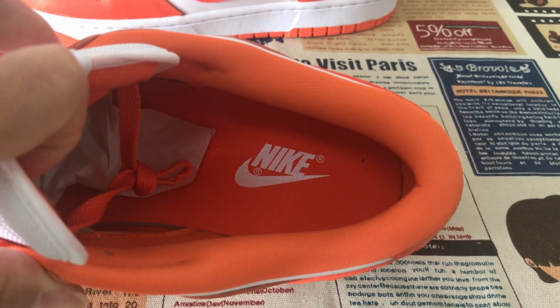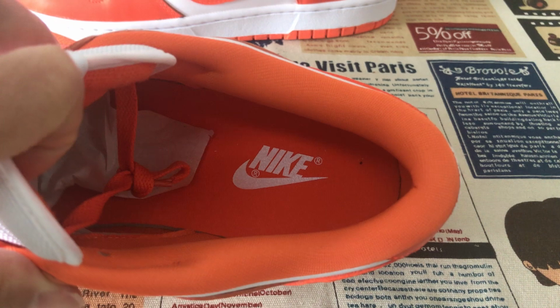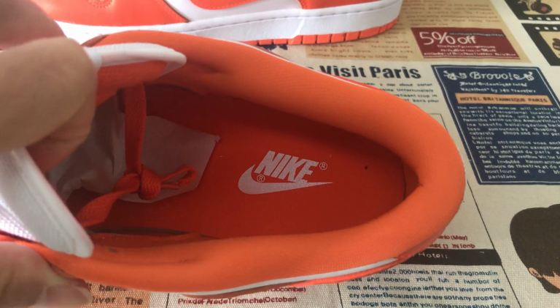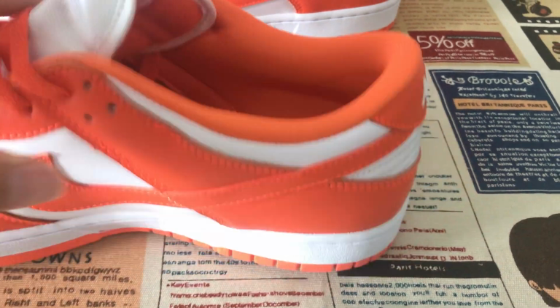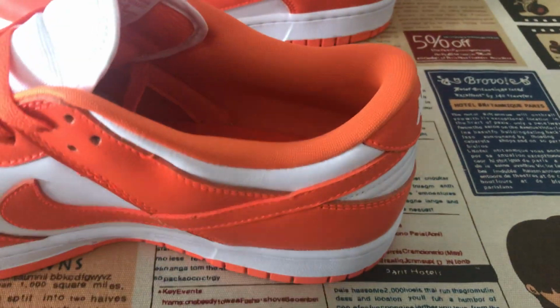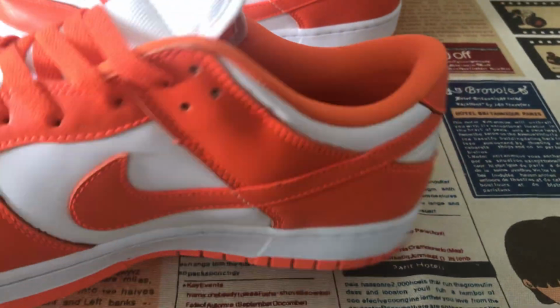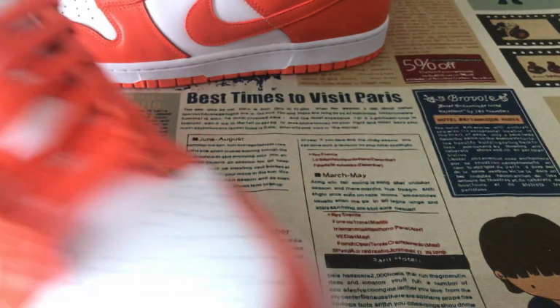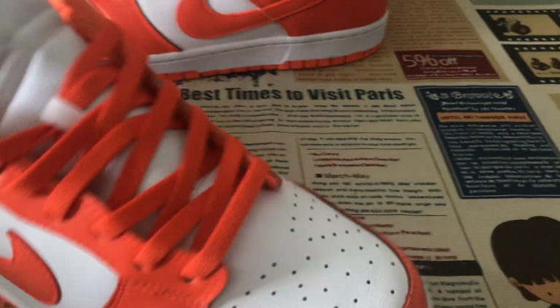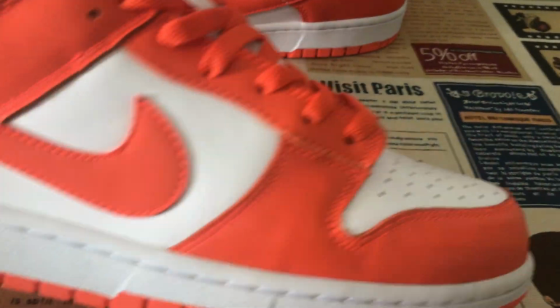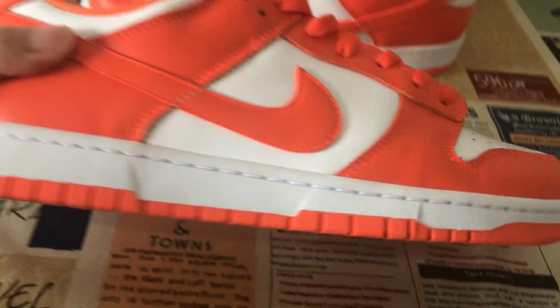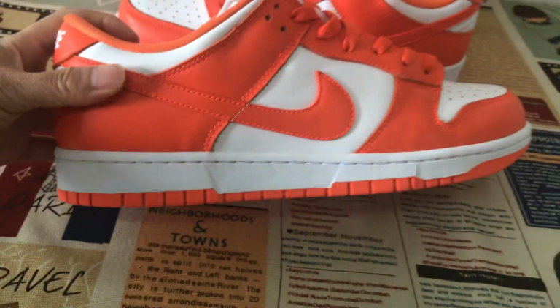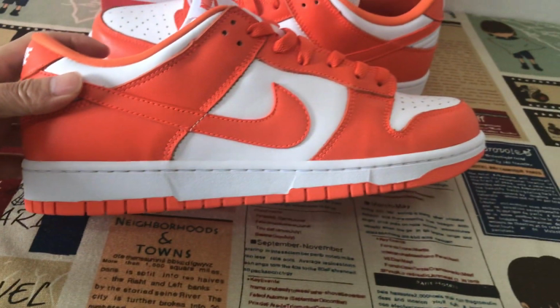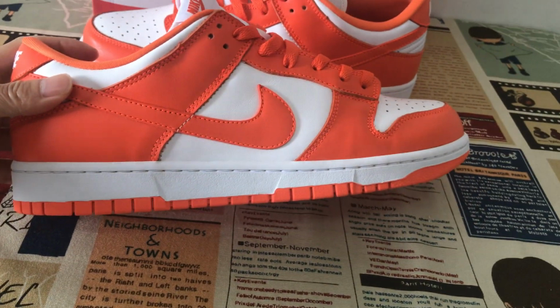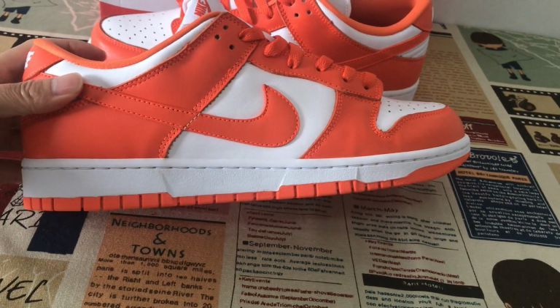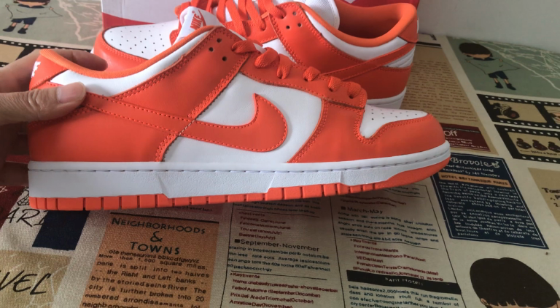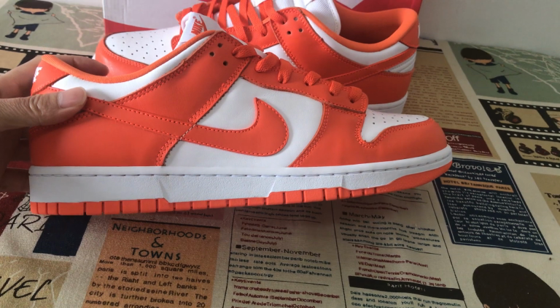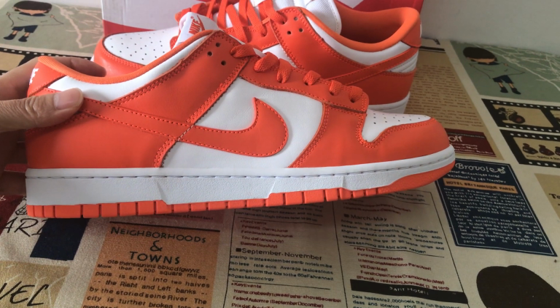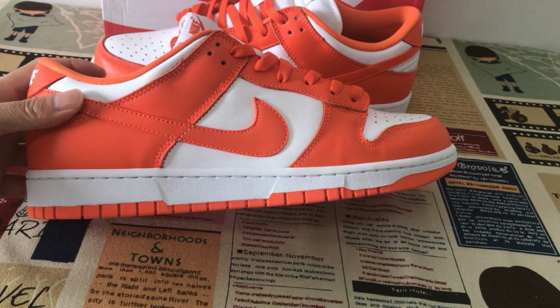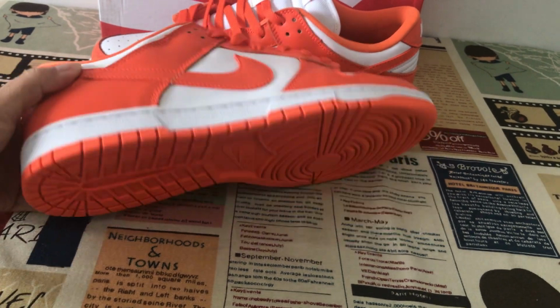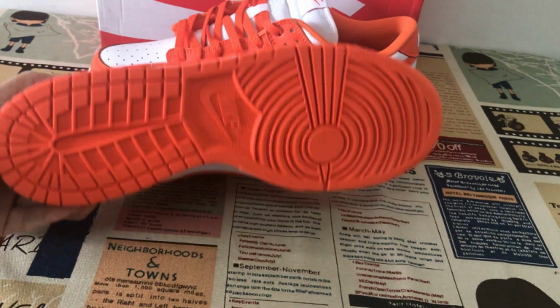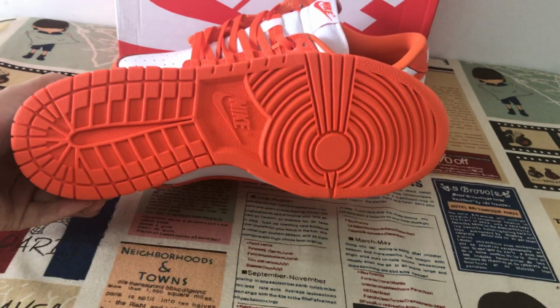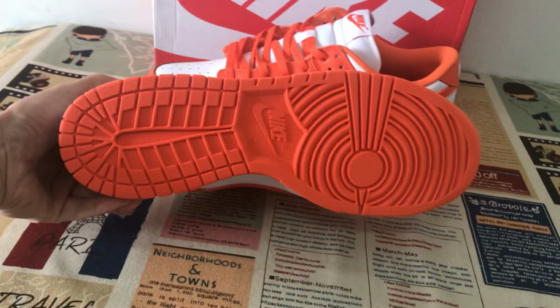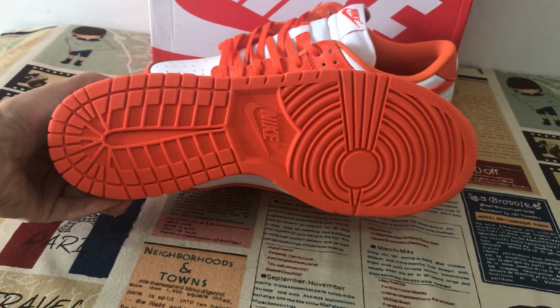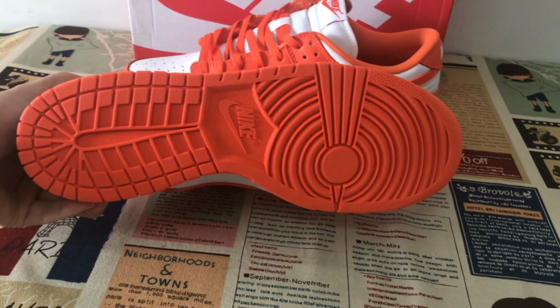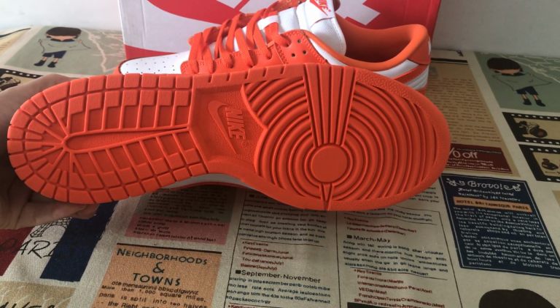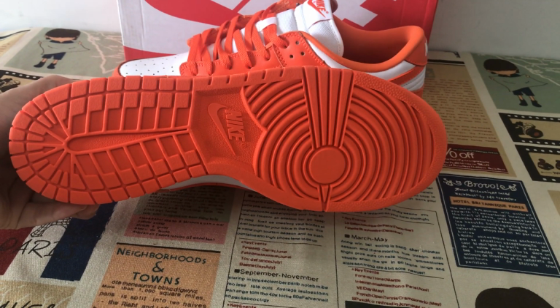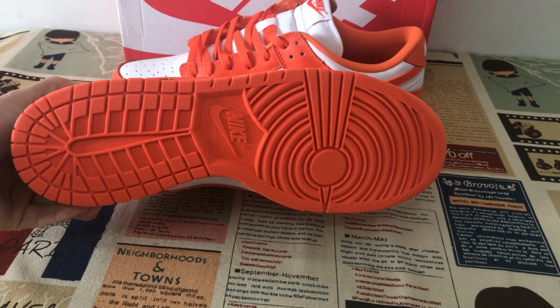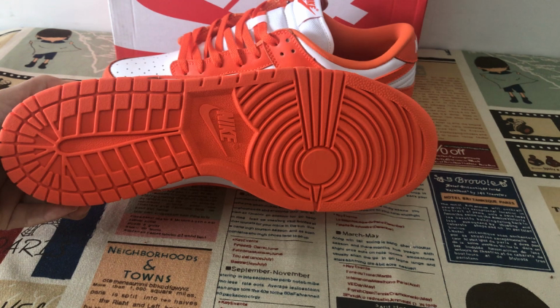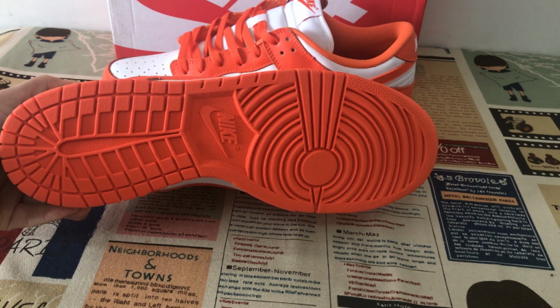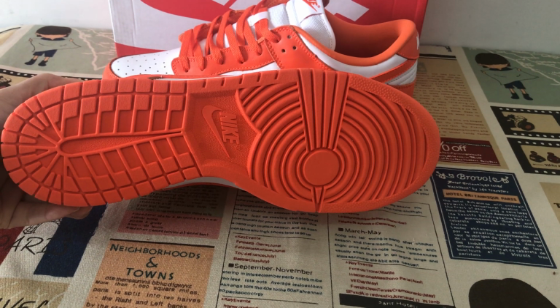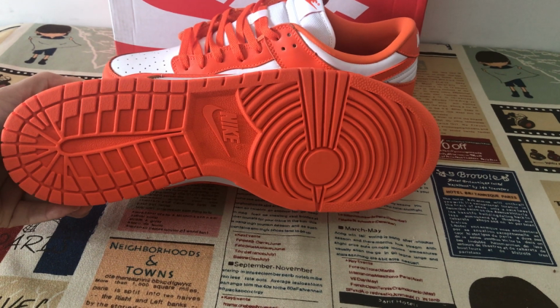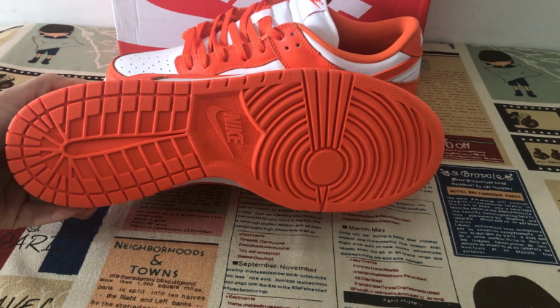White Nike Swoosh logo. The outer sole sidewall is white, and the outer sole is orange color.